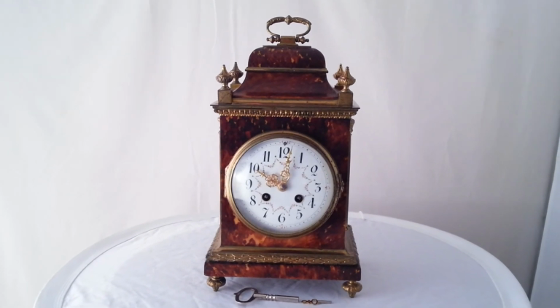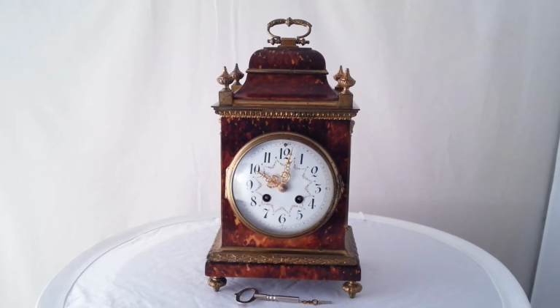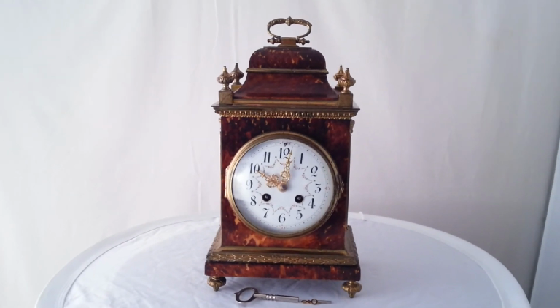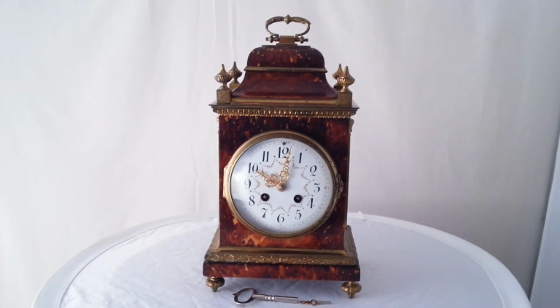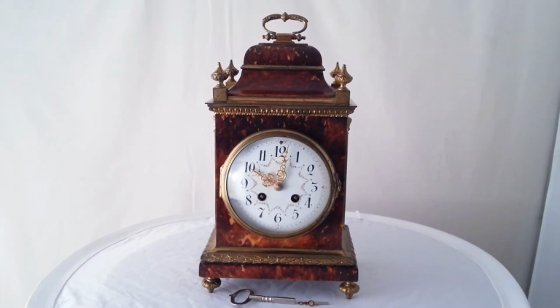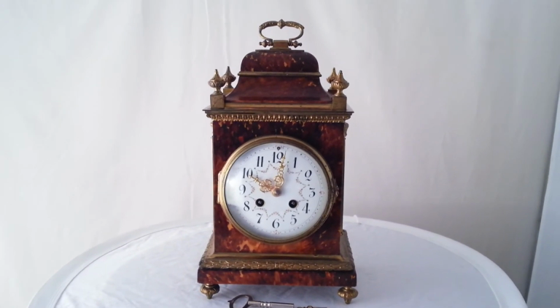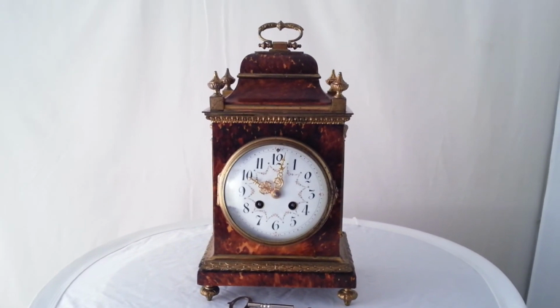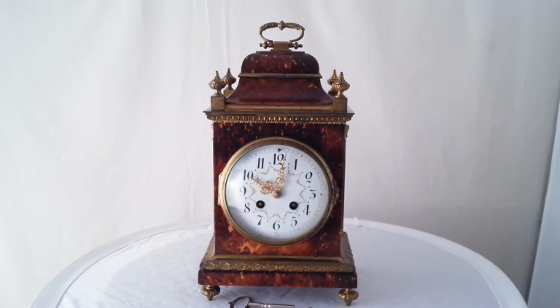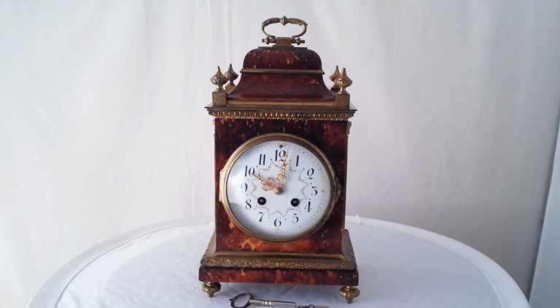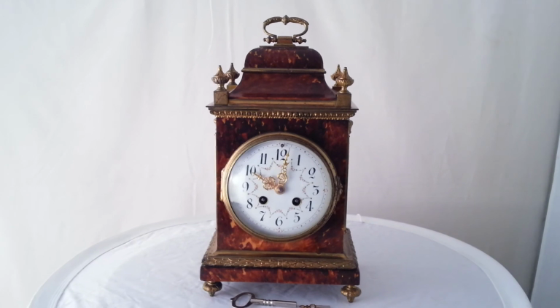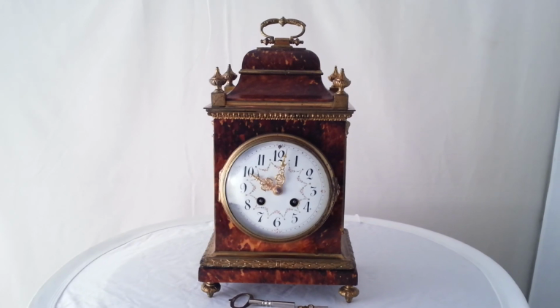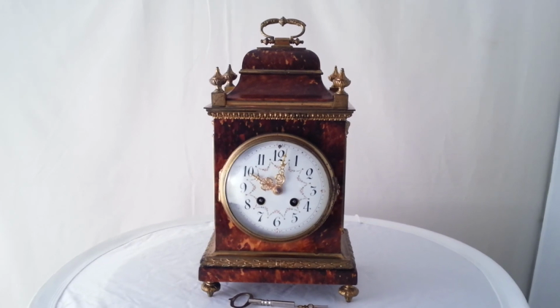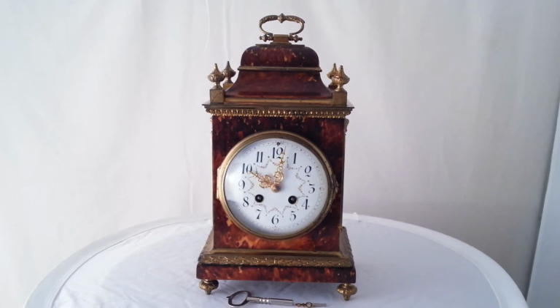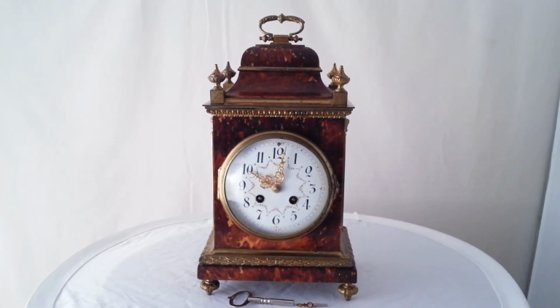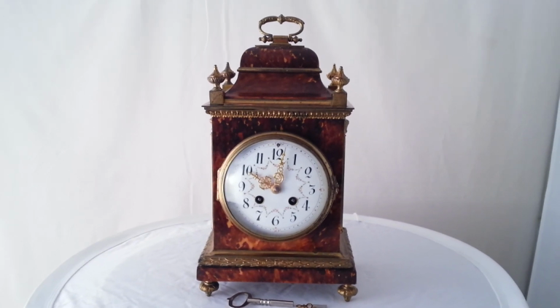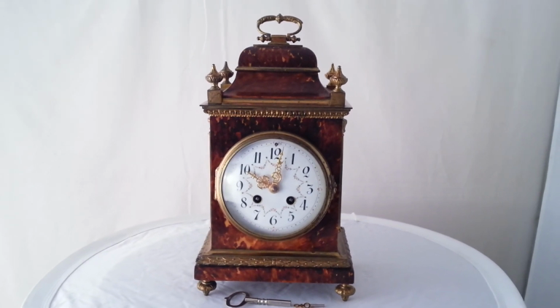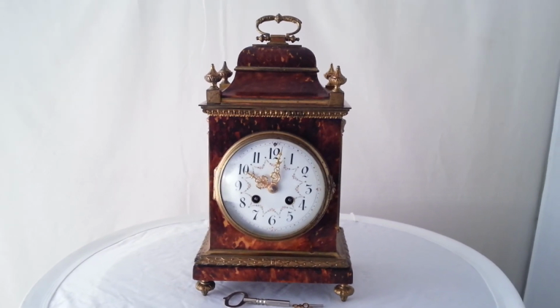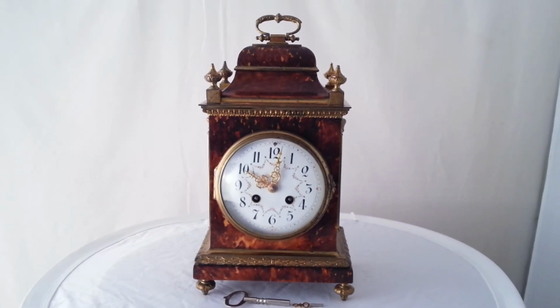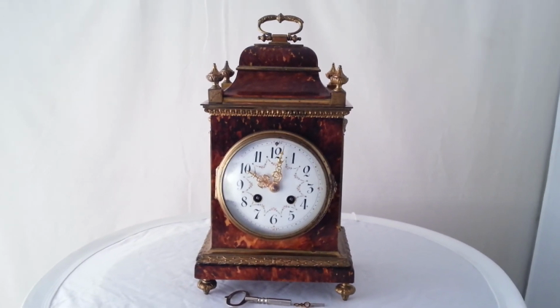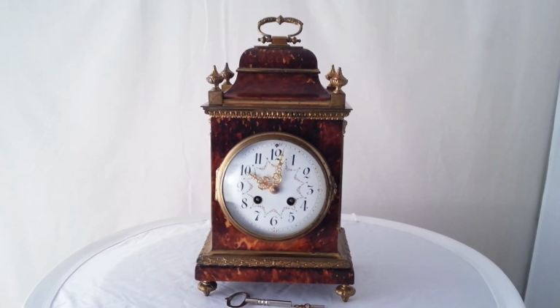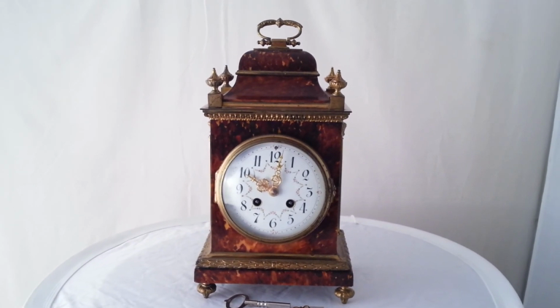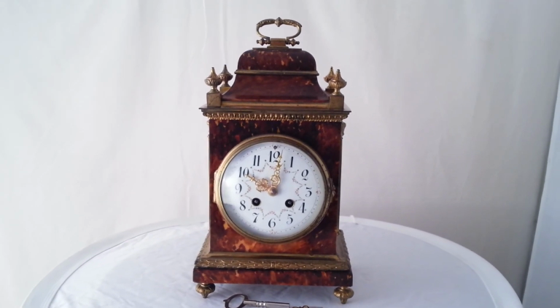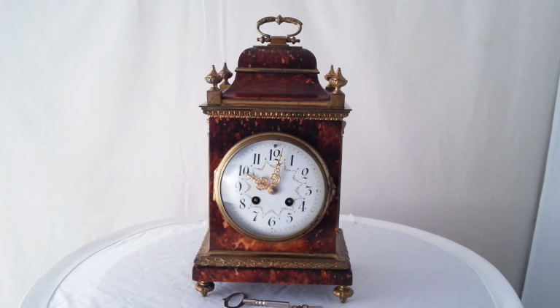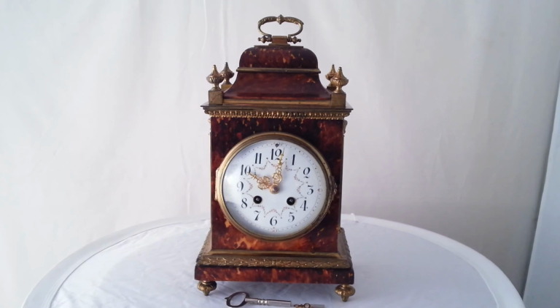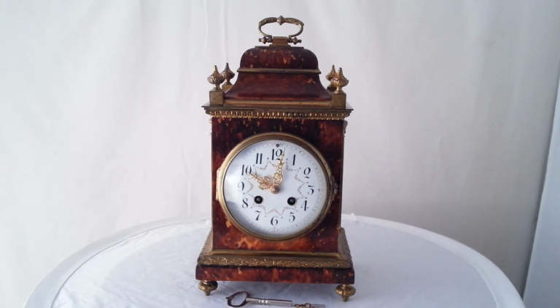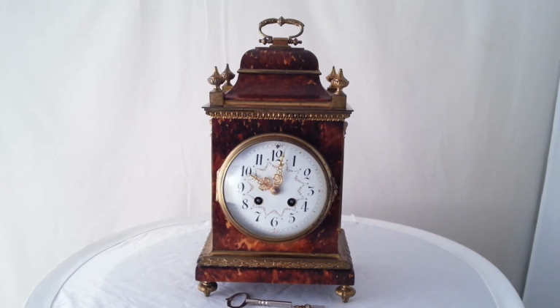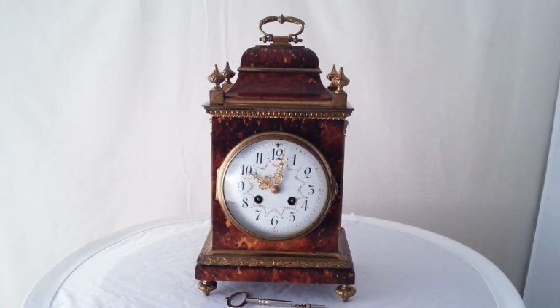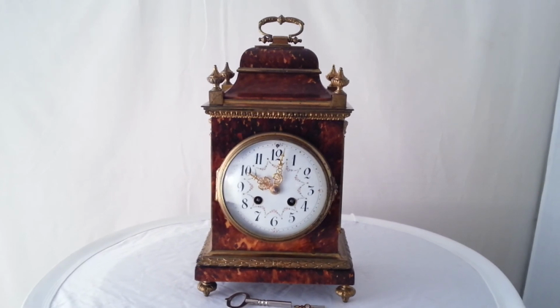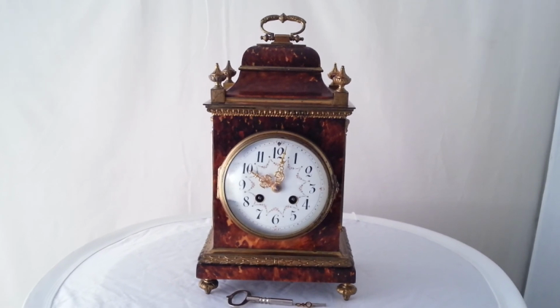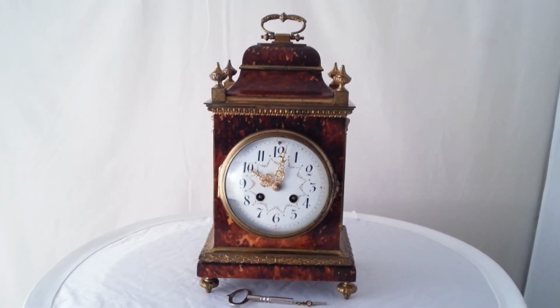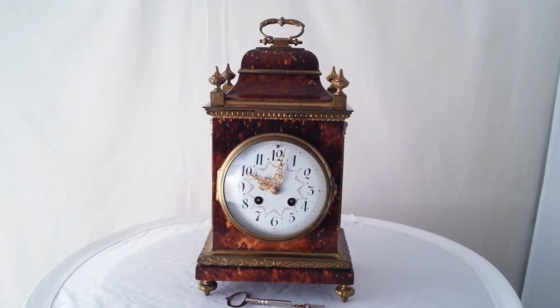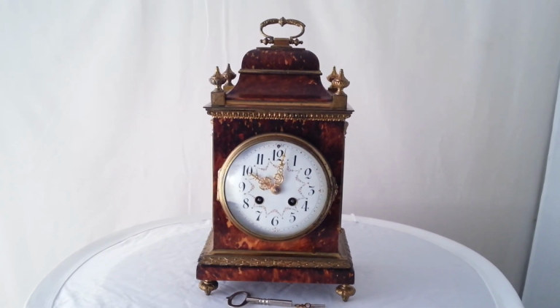The clock is for sale on my website, which is ianburton.com. You'll find contact details there and other details about the clock — dimensions, etc.